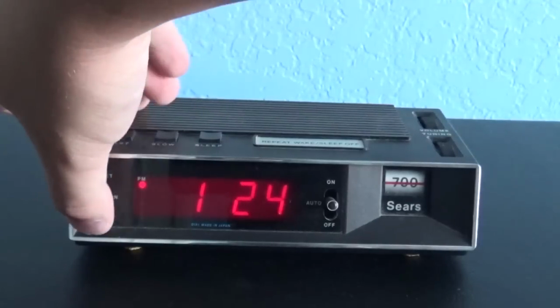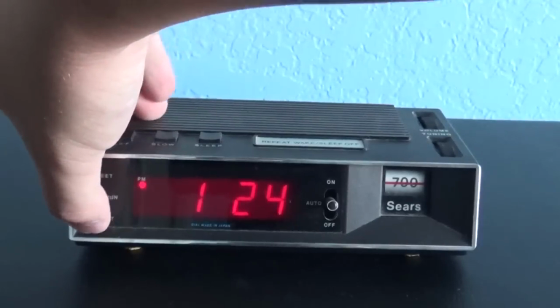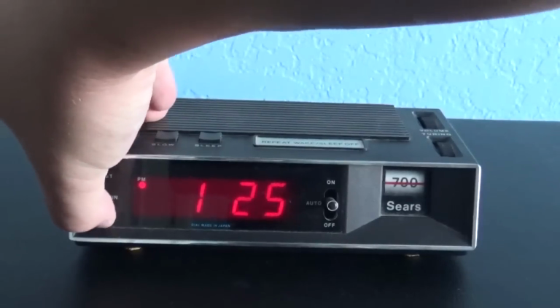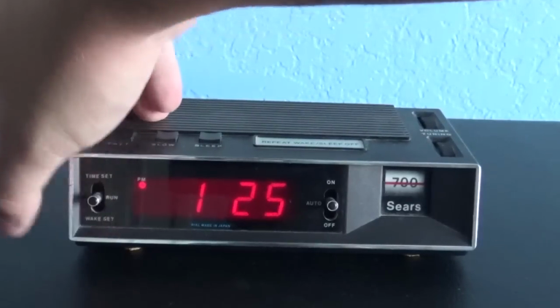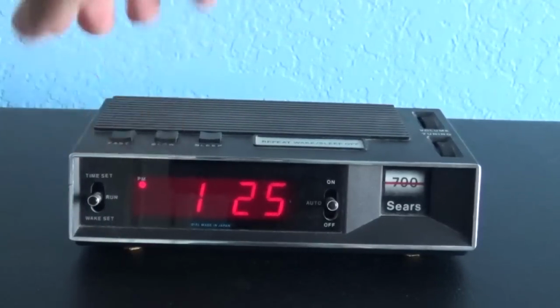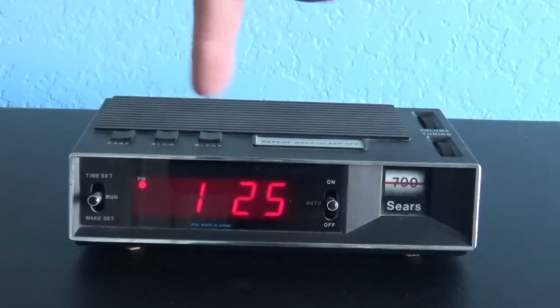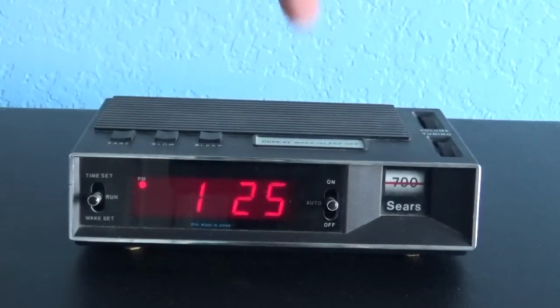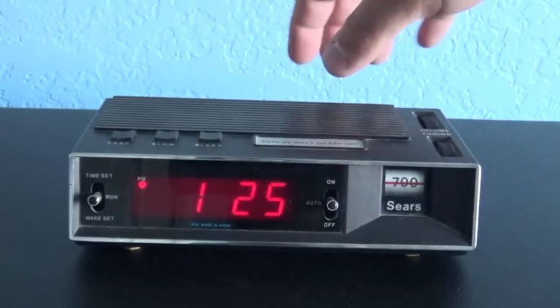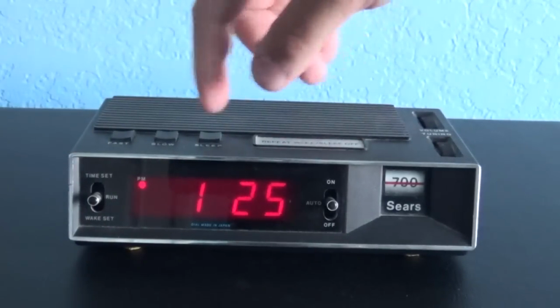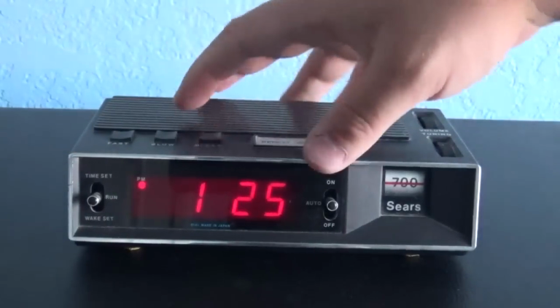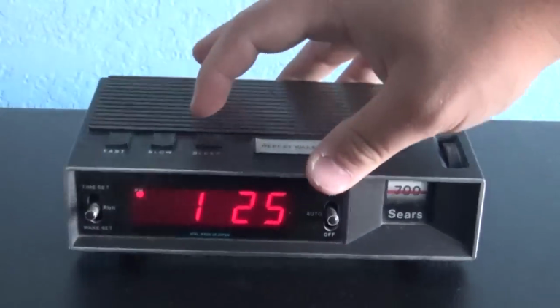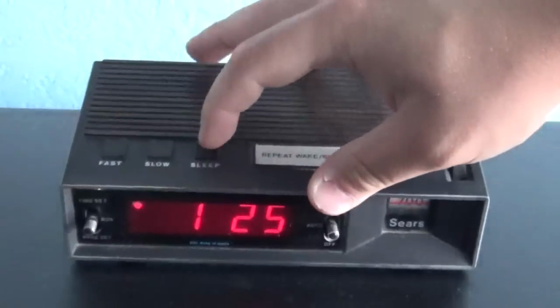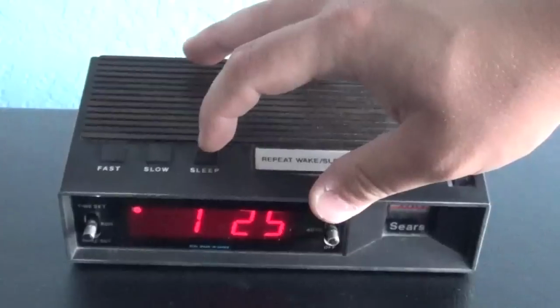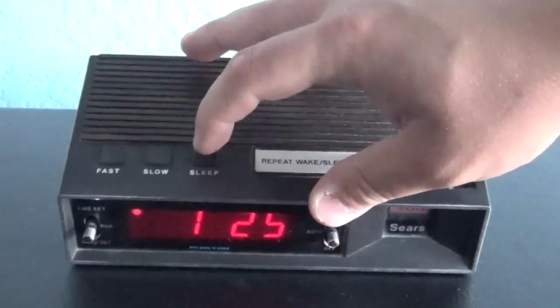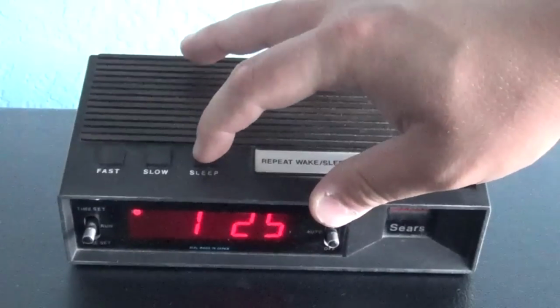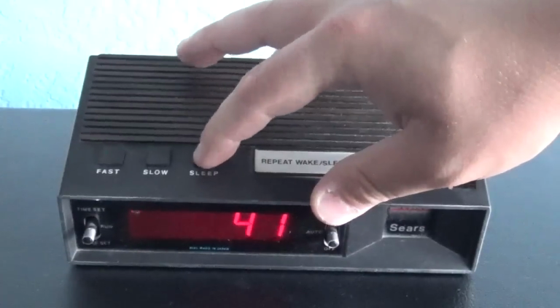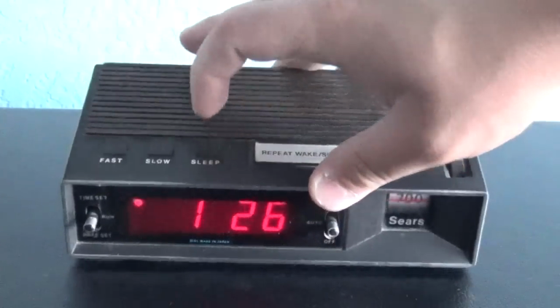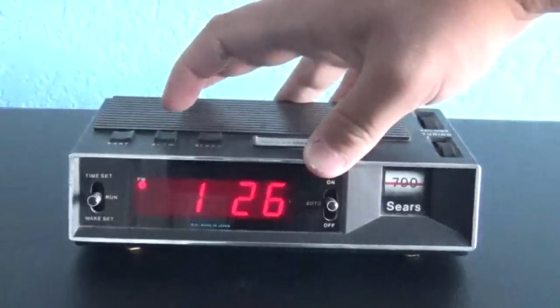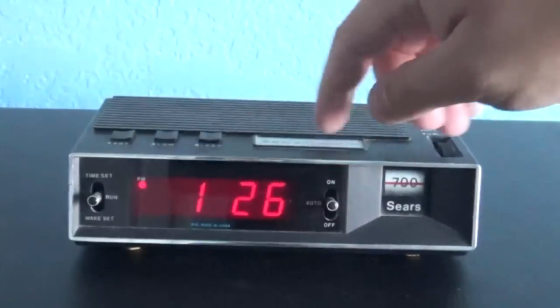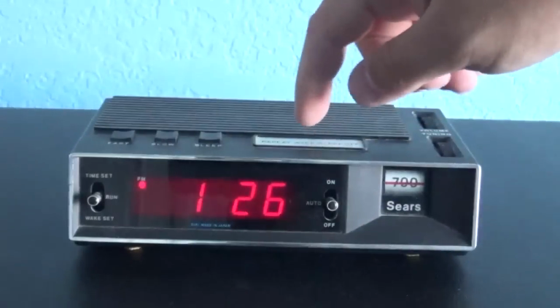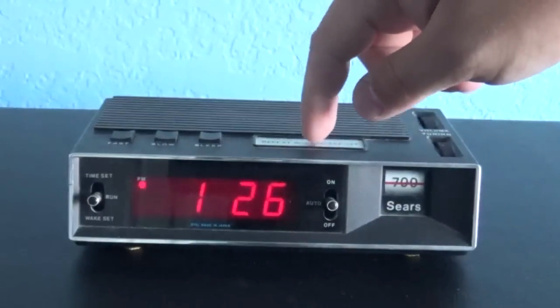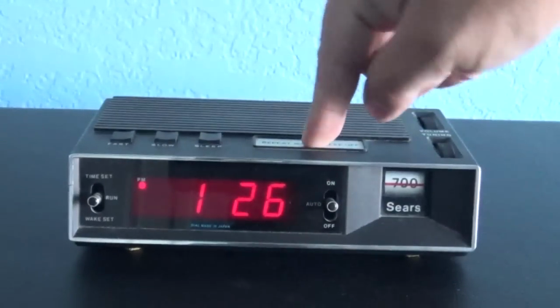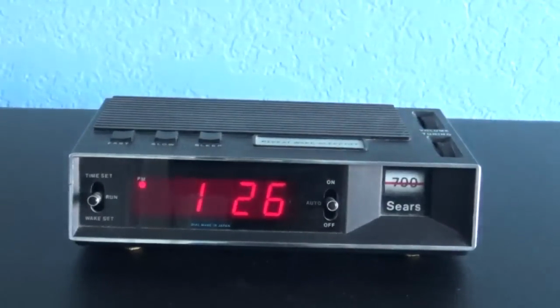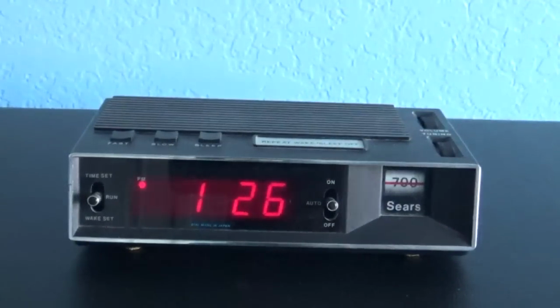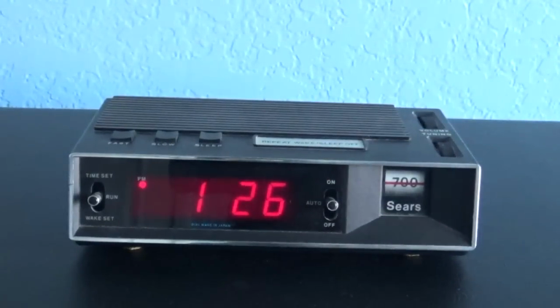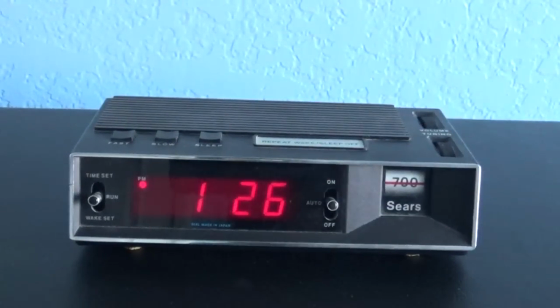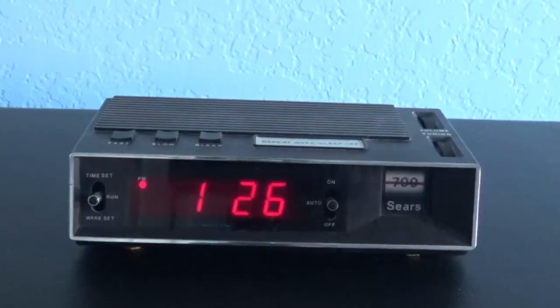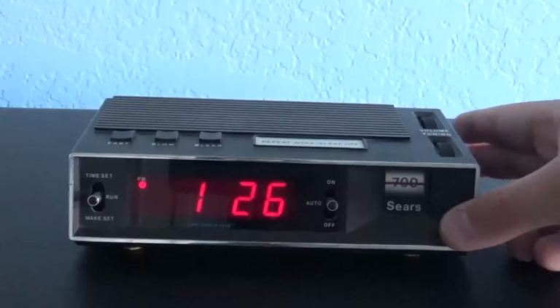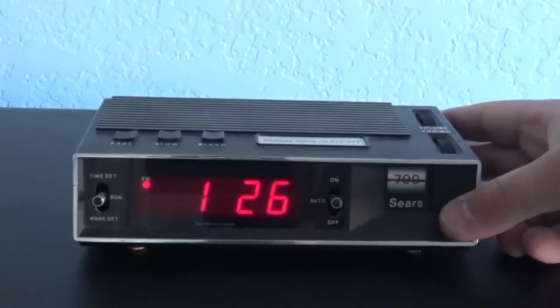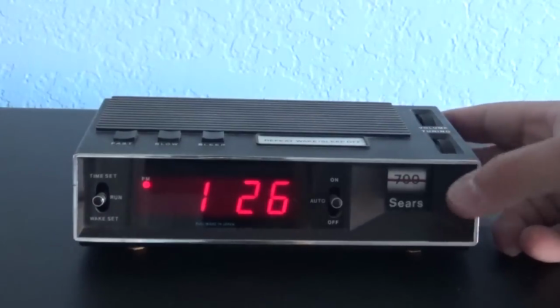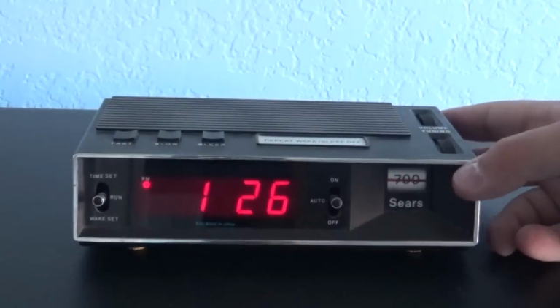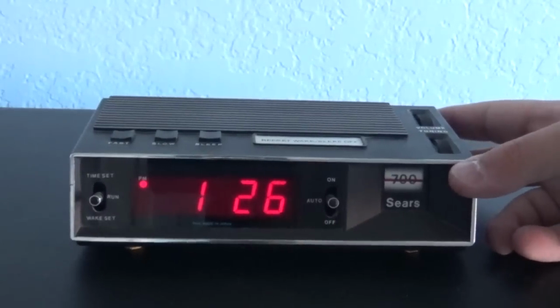That's the wake set and that's the time set, which I don't need to adjust because it's already set up. There we go — you can see everything works on this clock.